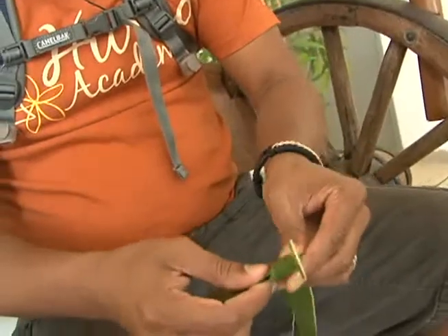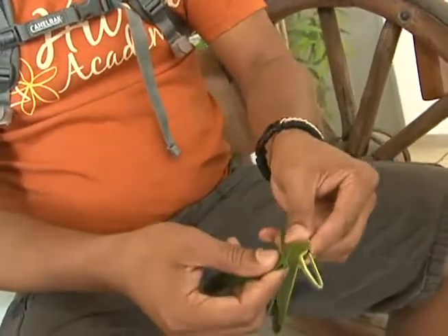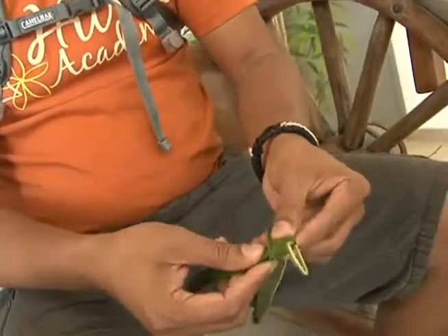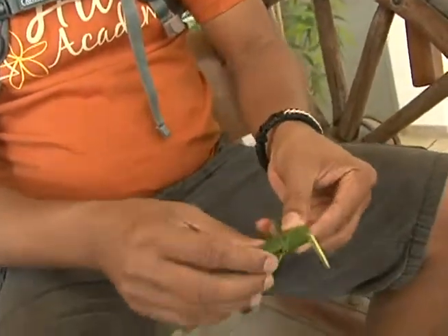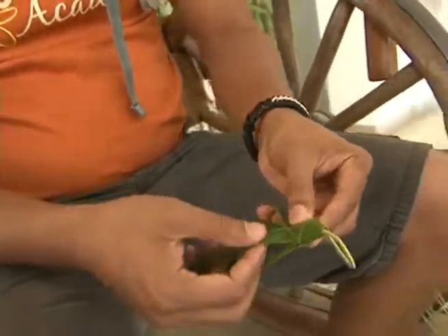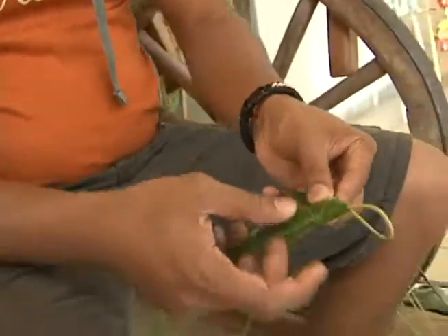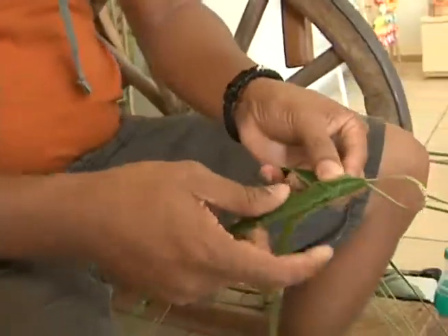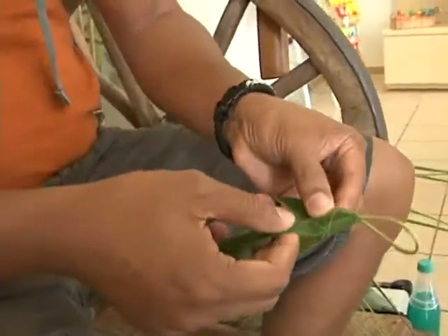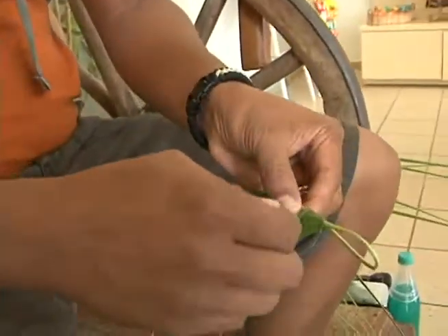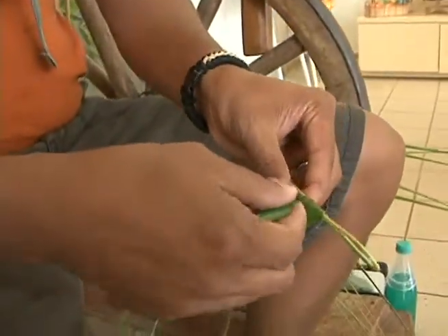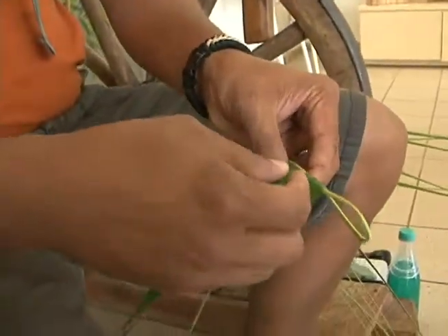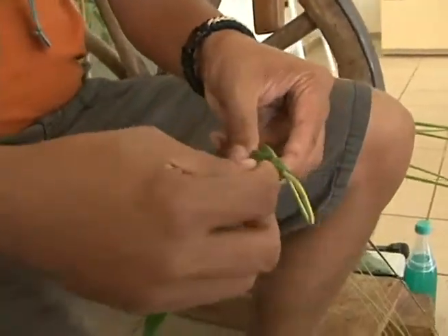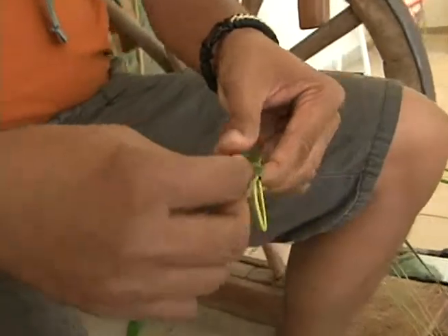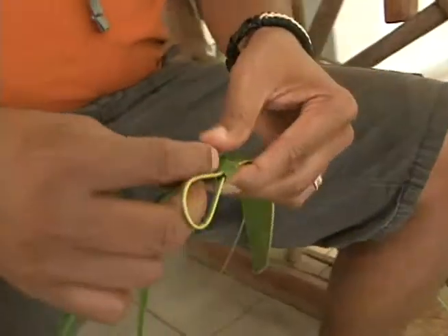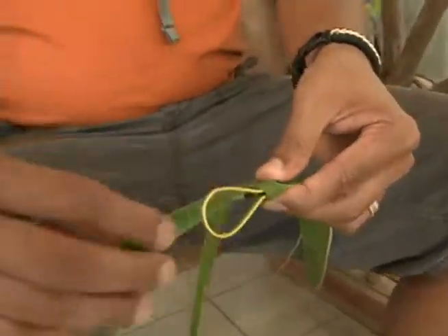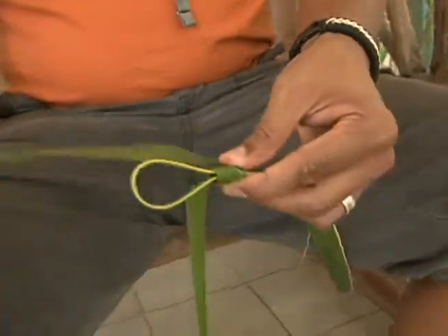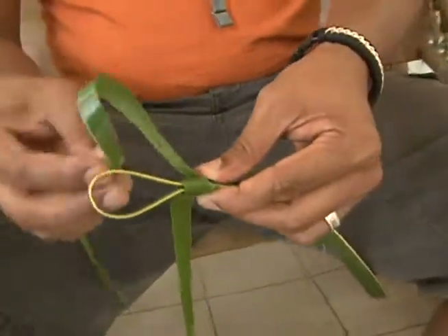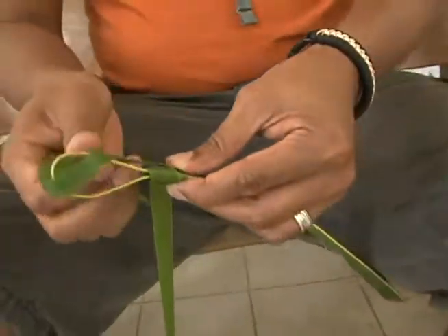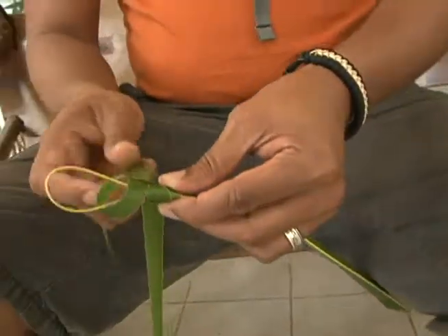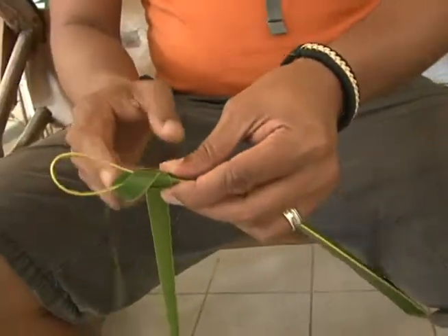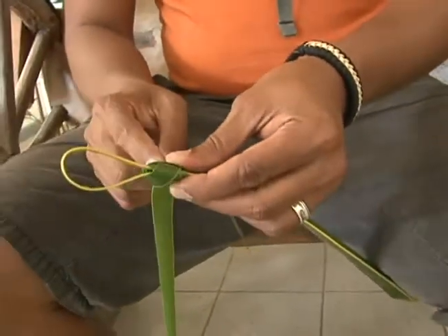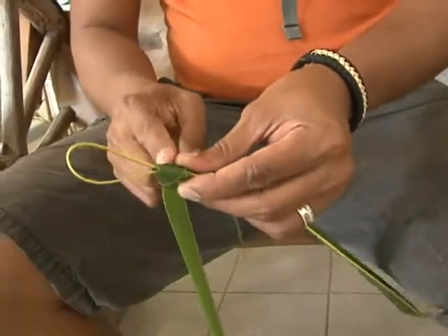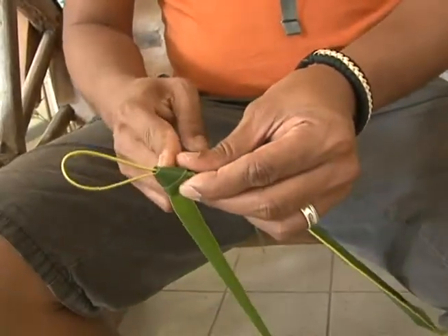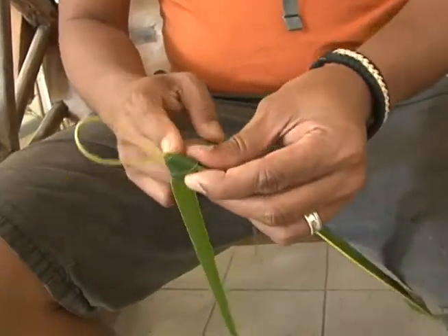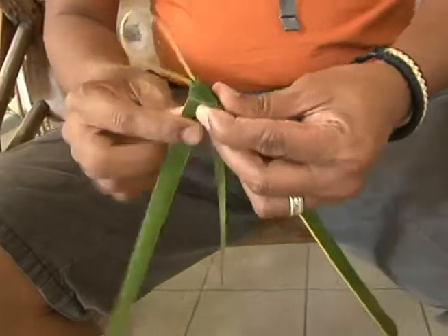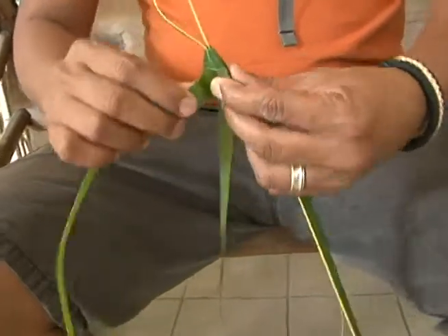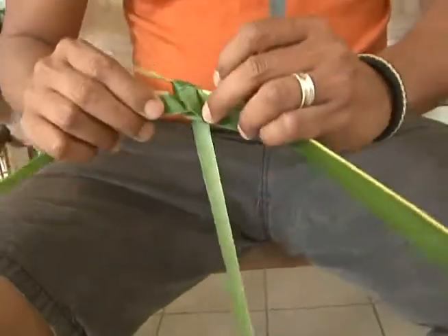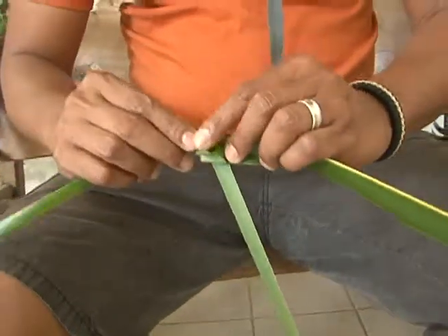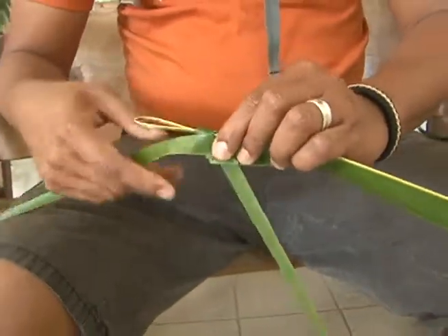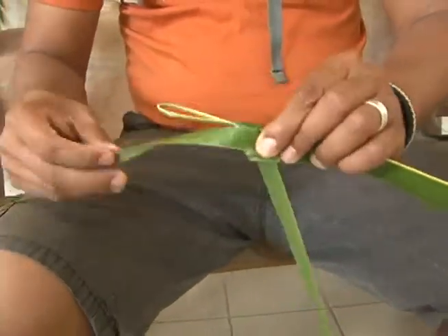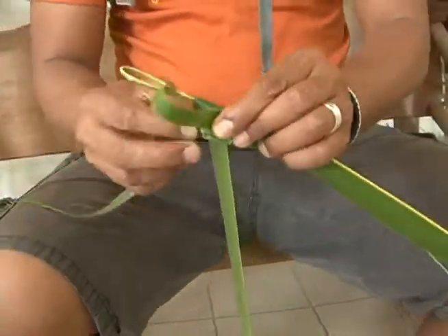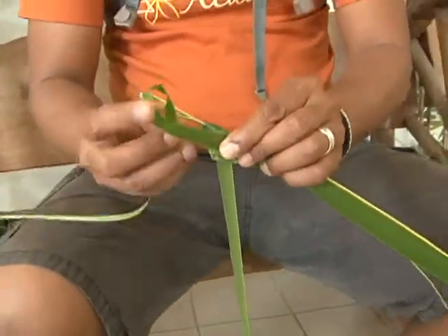So these loops that I'm doing — basically all you're doing is folding up and forward, you make a loop and you bring it right back. We are going to make a total of two on each side for now.